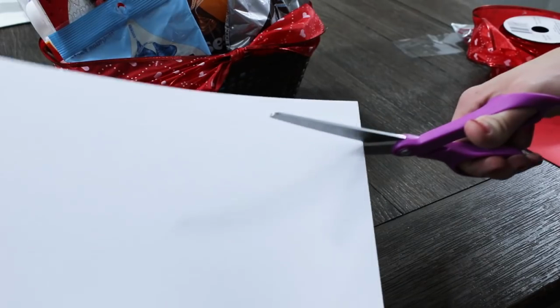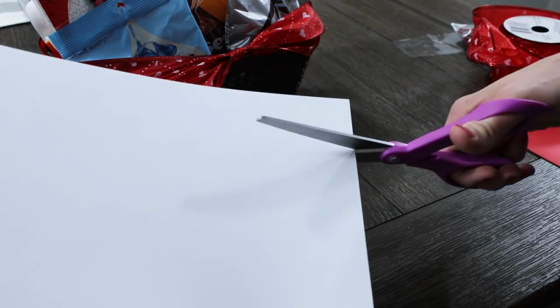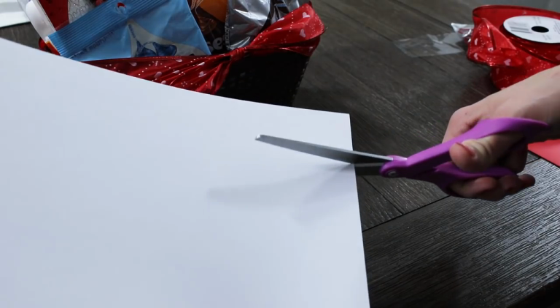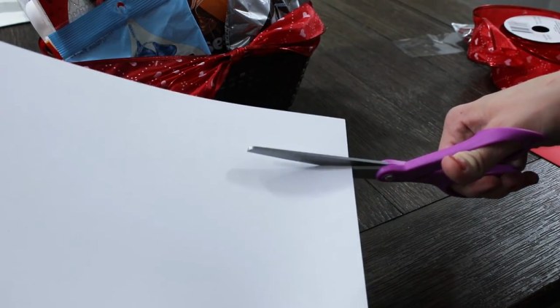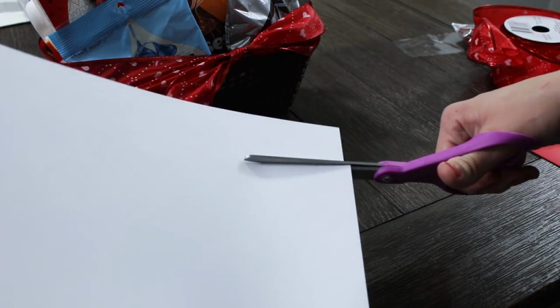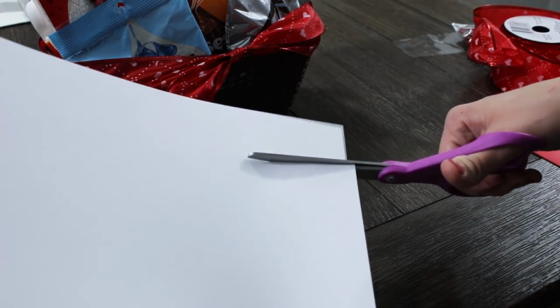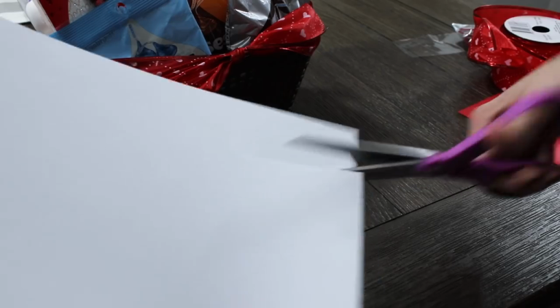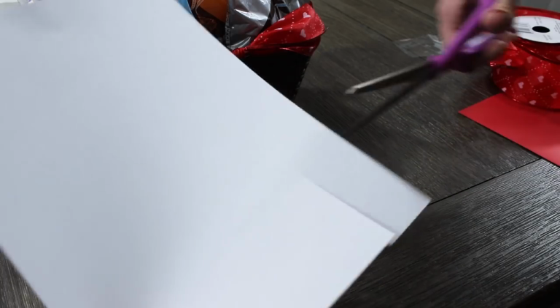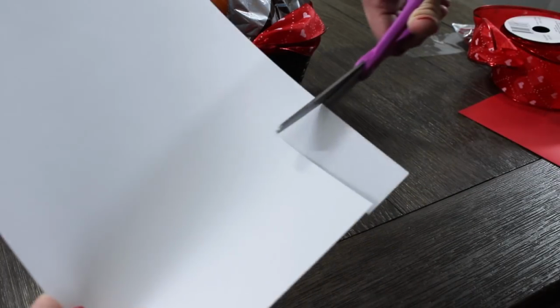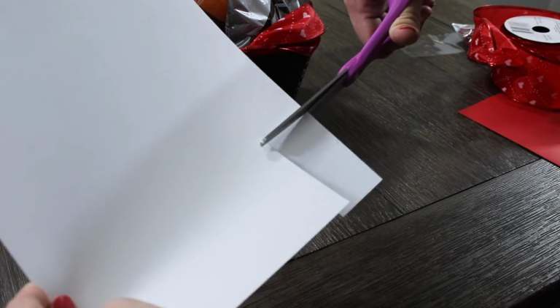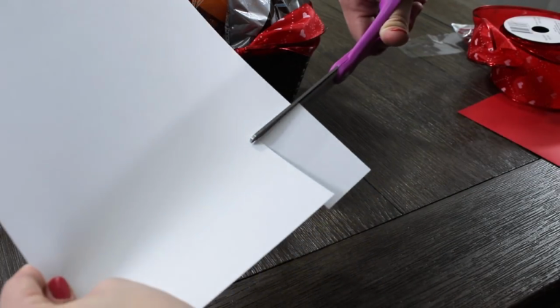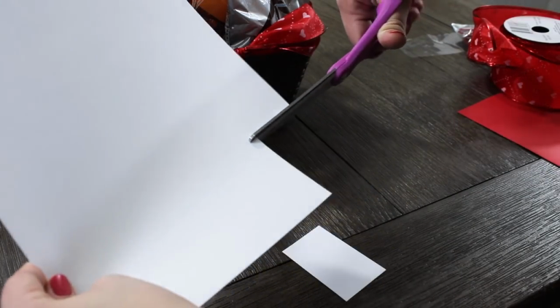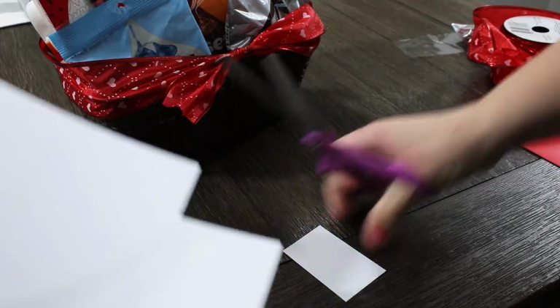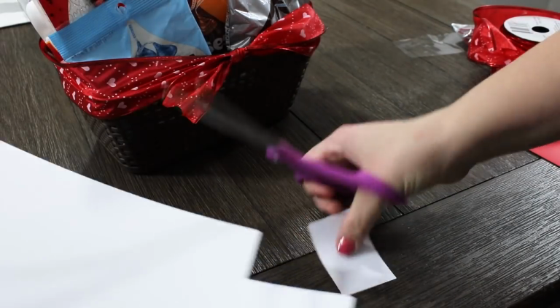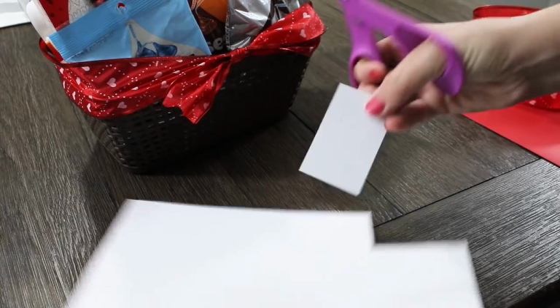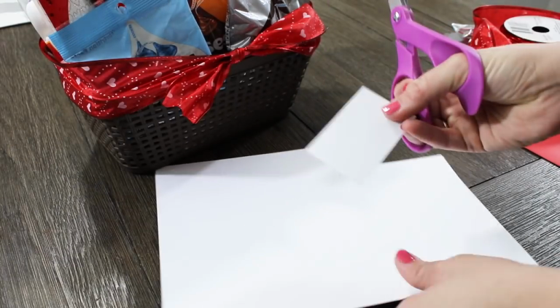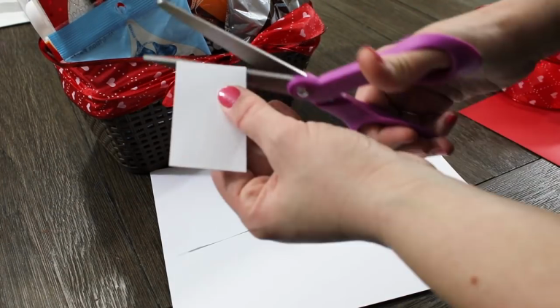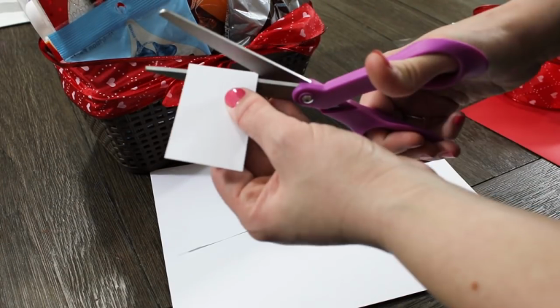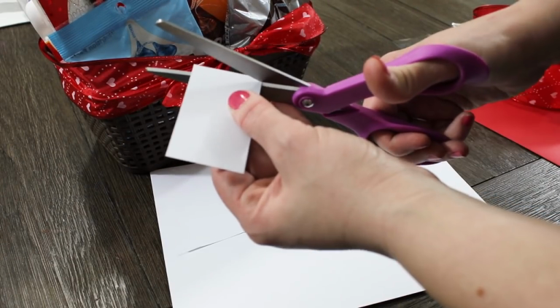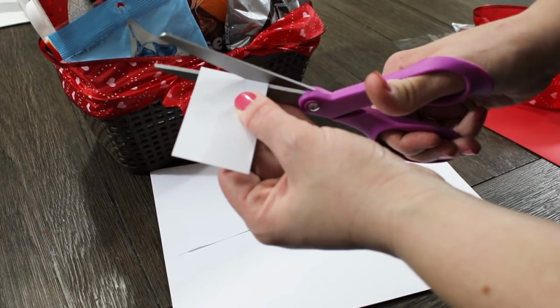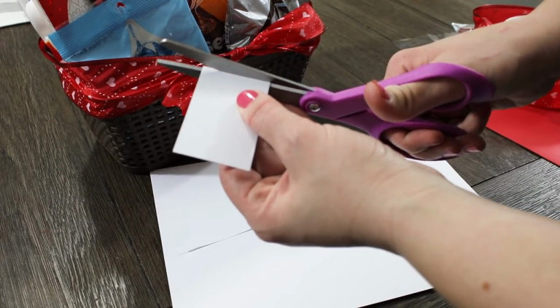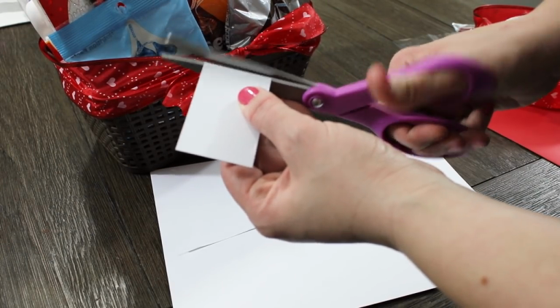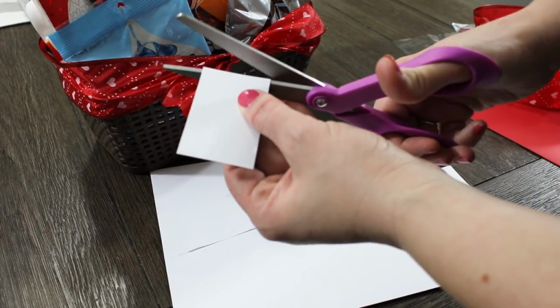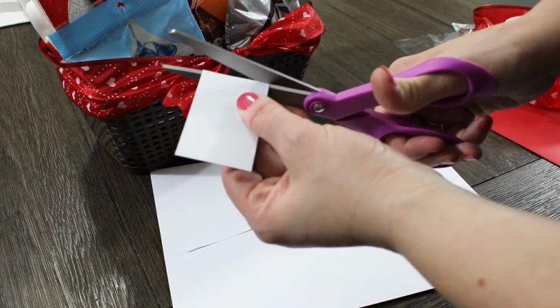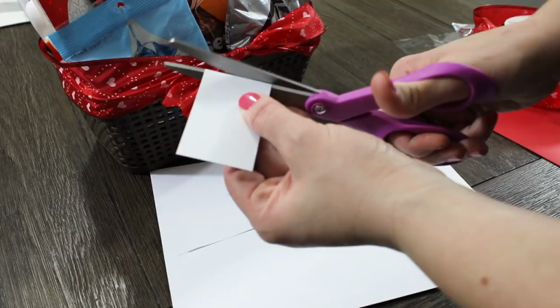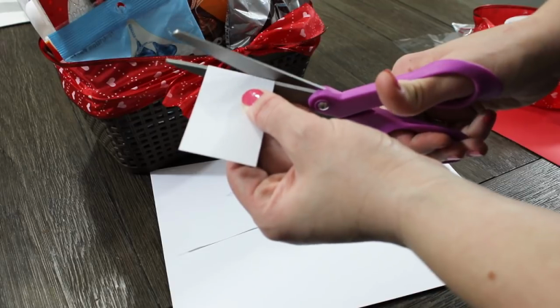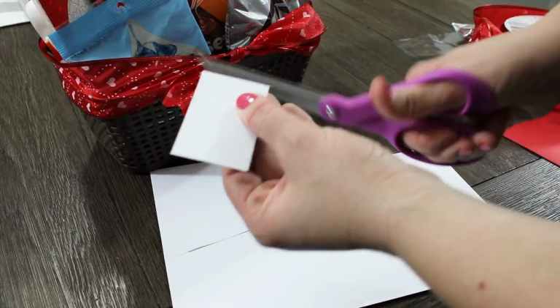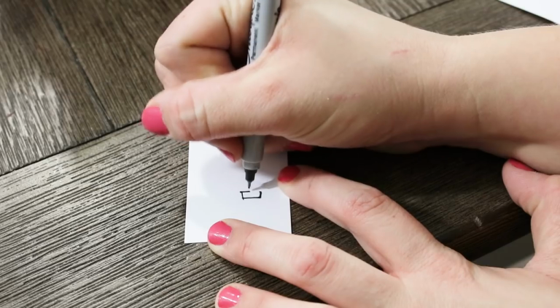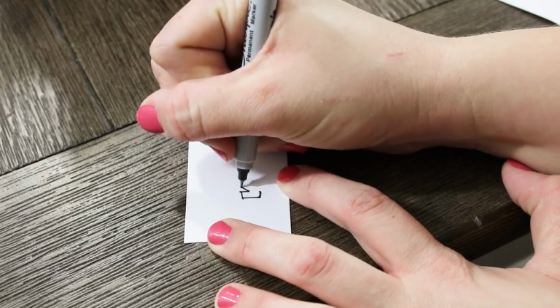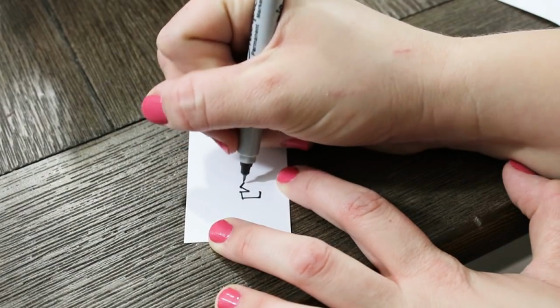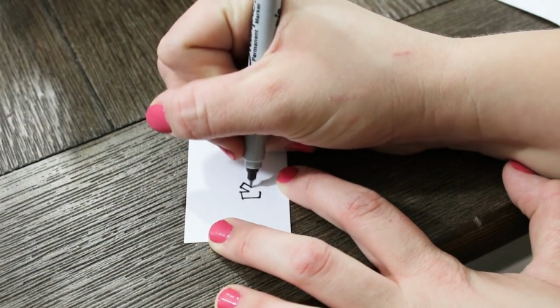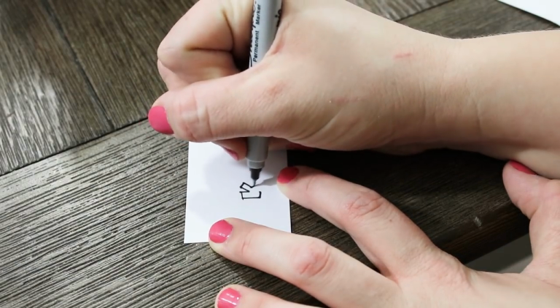To add a cute little tag for the front, I'm just cutting out a little square out of some cardstock and then I just free-handed 'cuddle kit' on there.